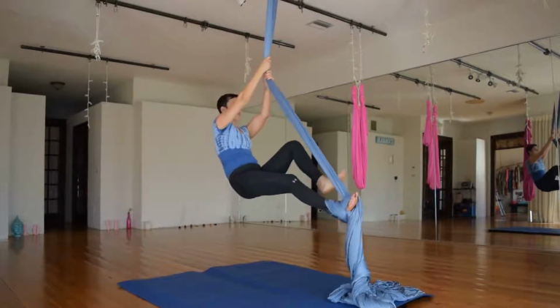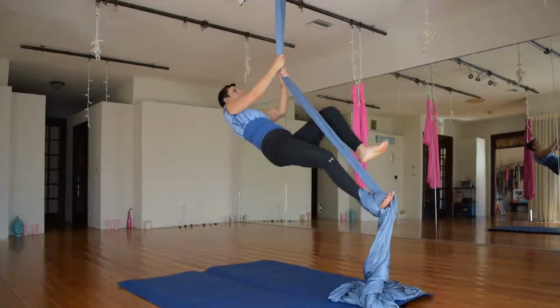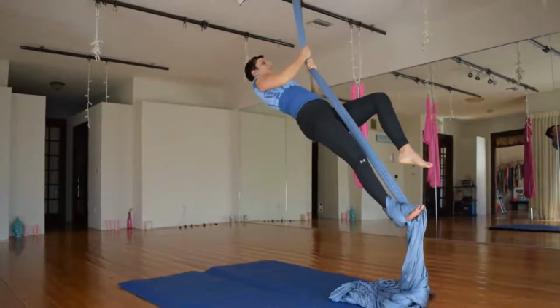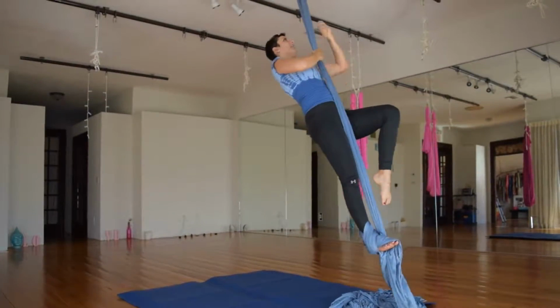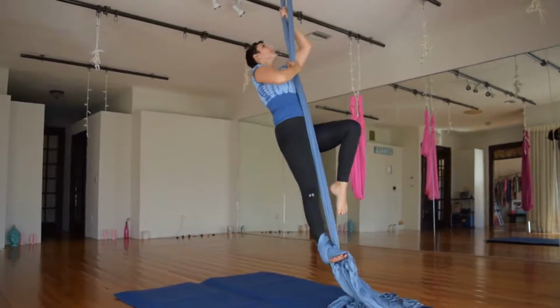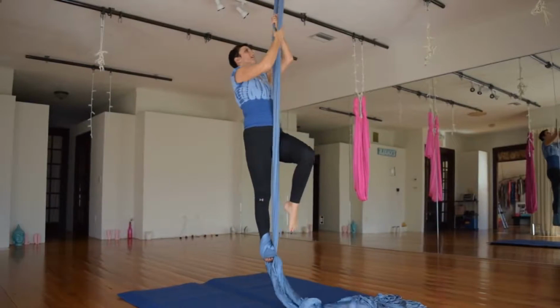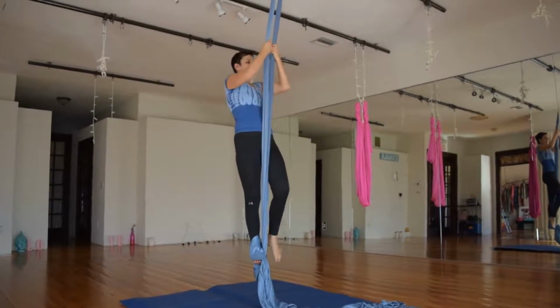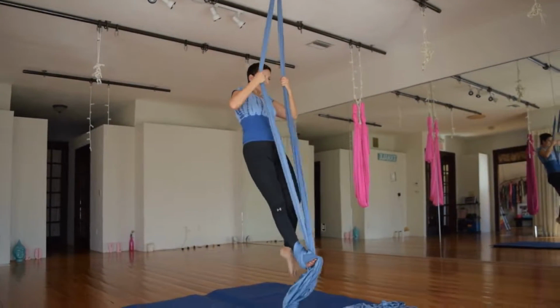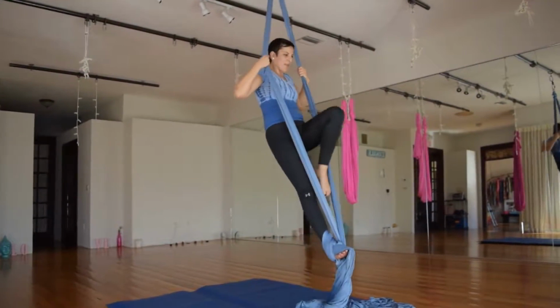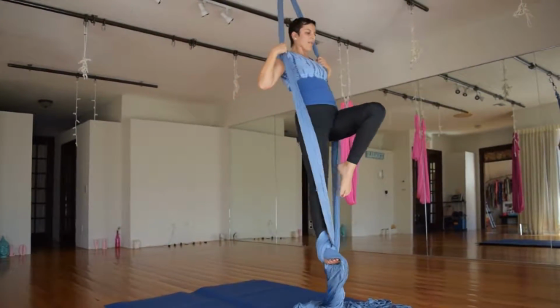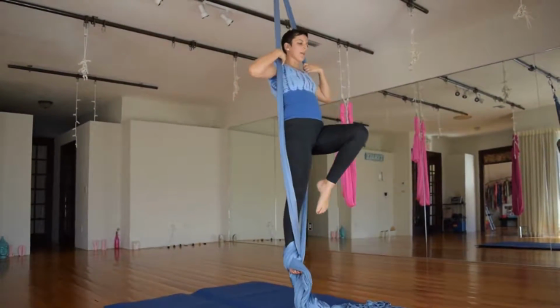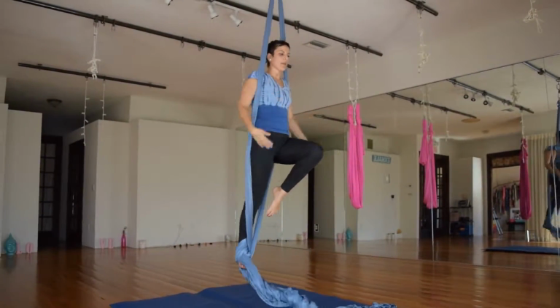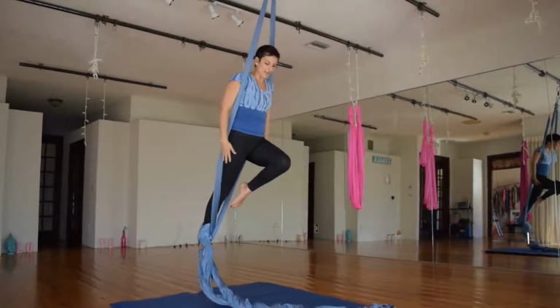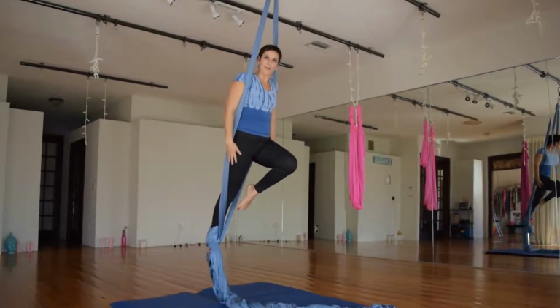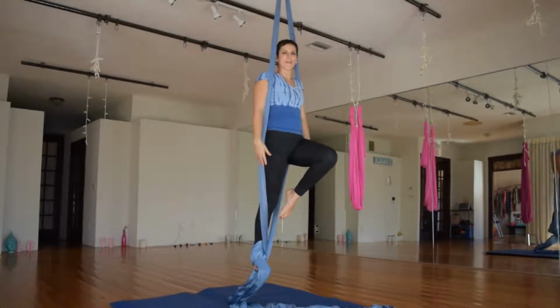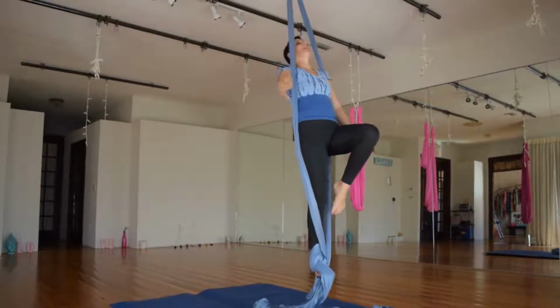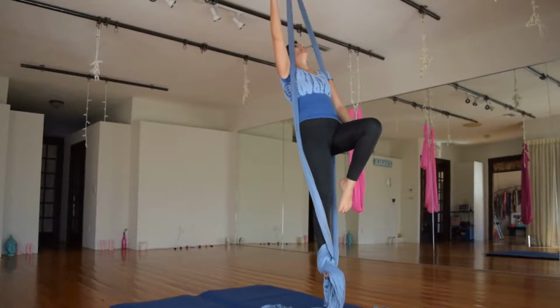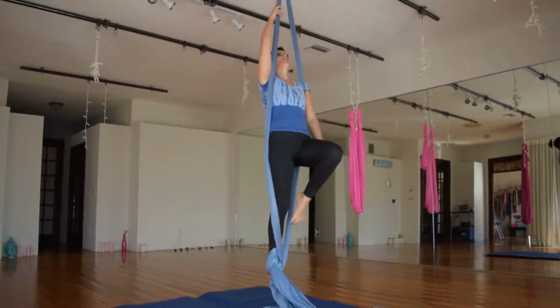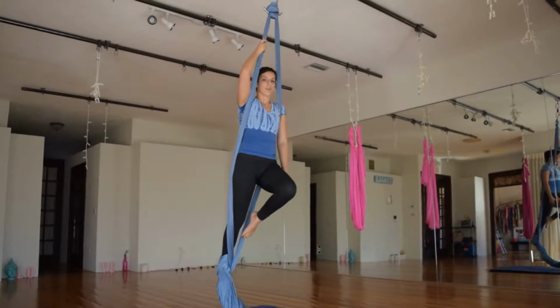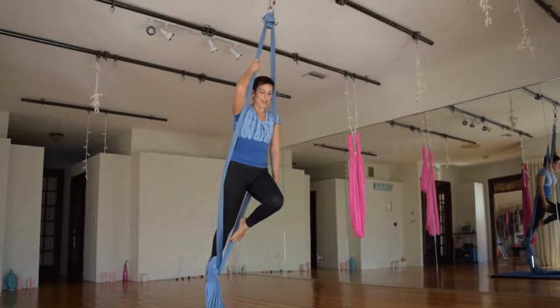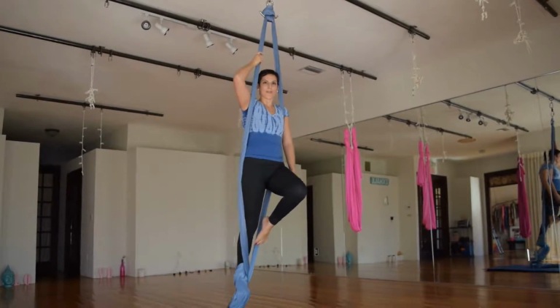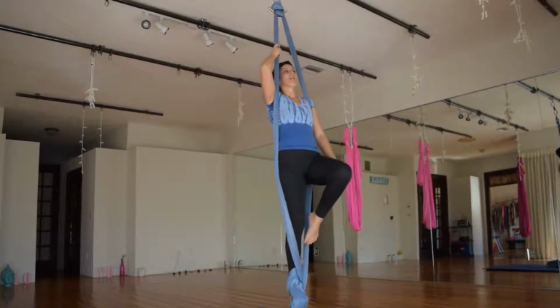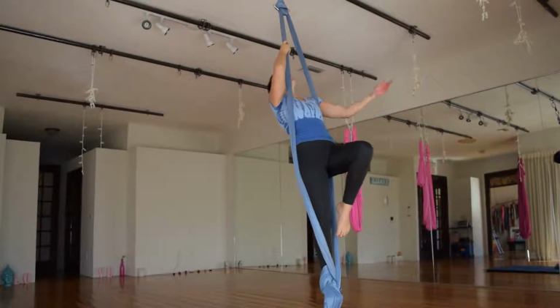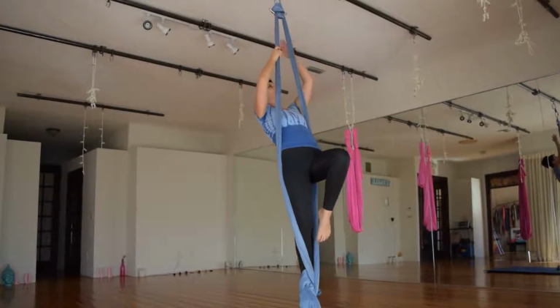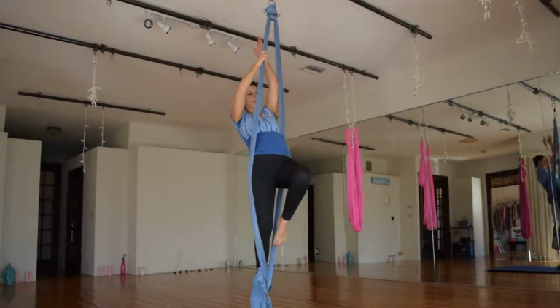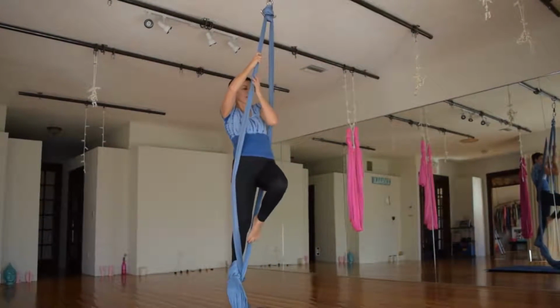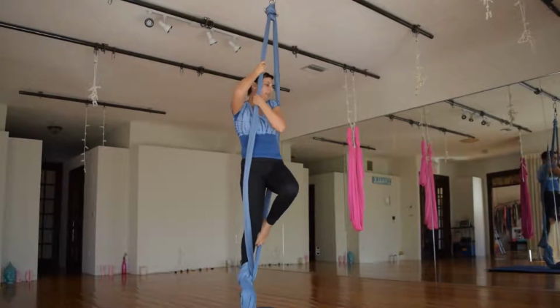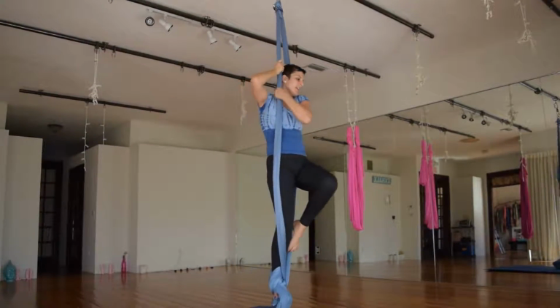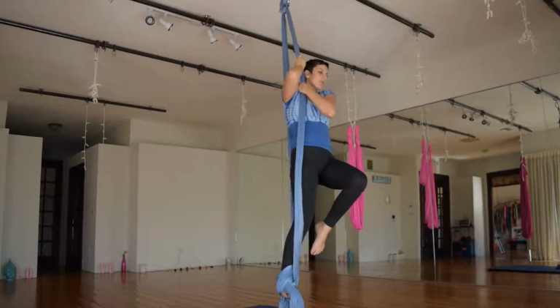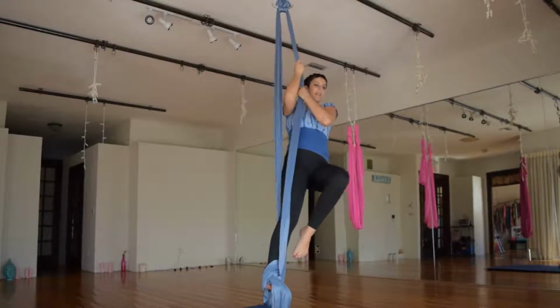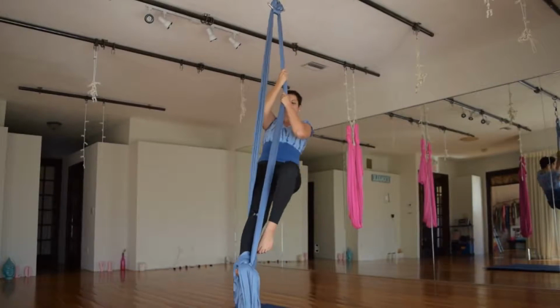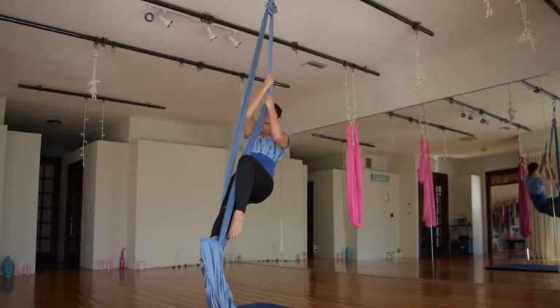I'm going to stand up, separate the two pieces of fabric and bring my free leg through. I'm going to hold onto the right fabric, which my right foot is locked in, and do a 360 around the fabric.